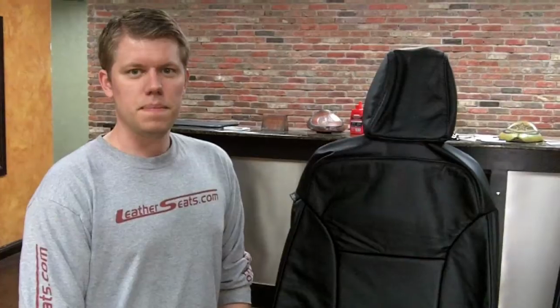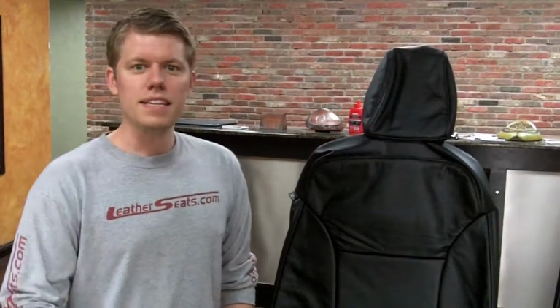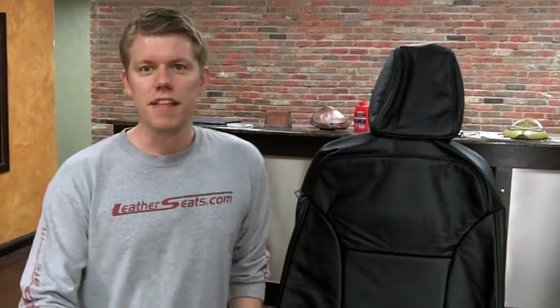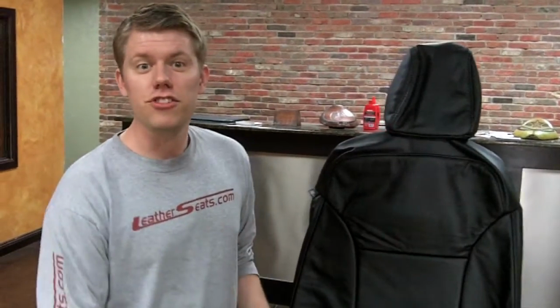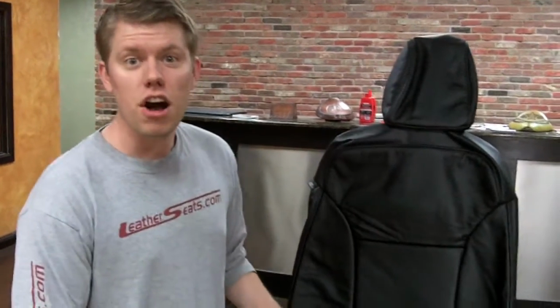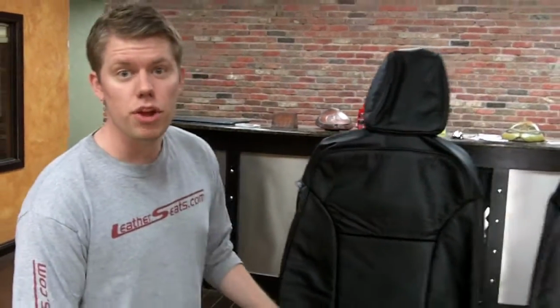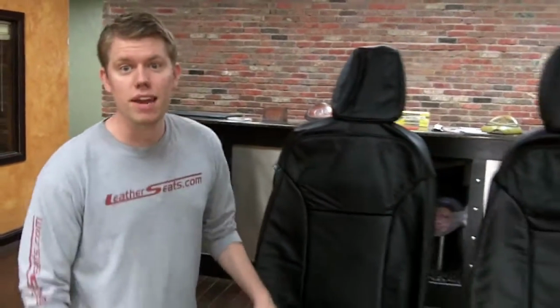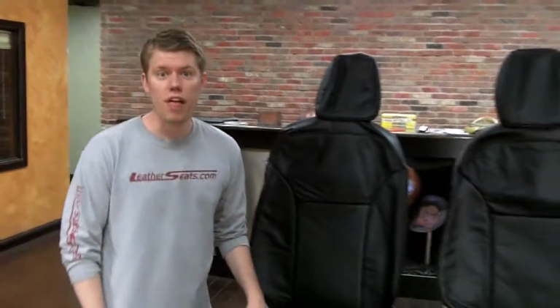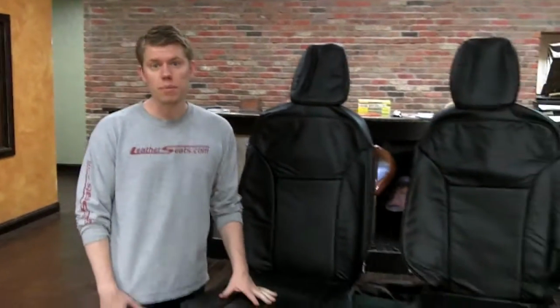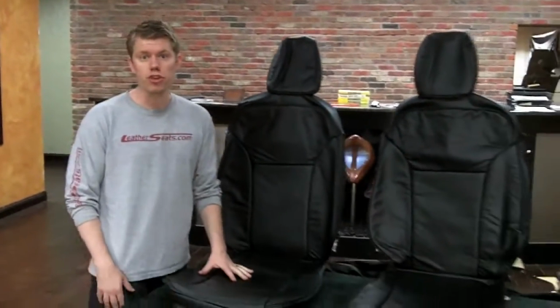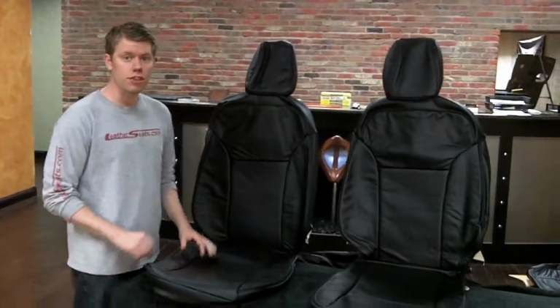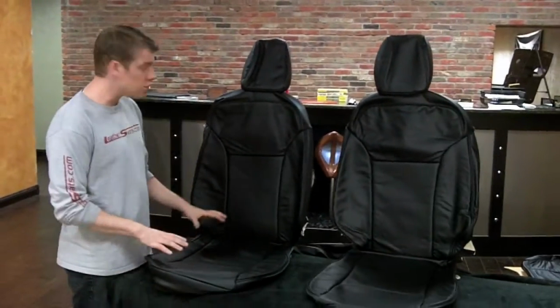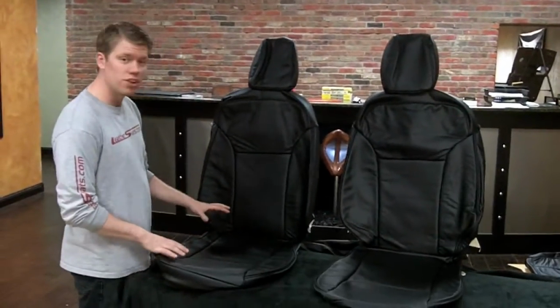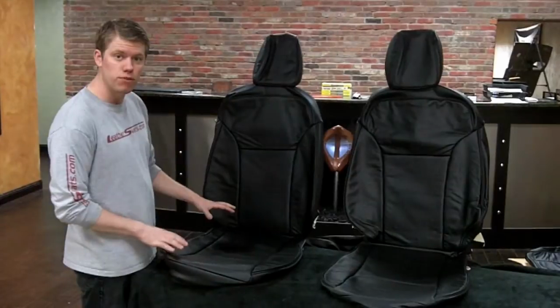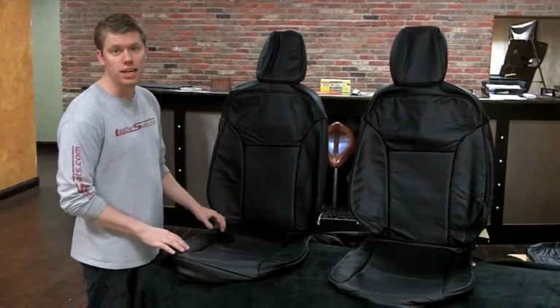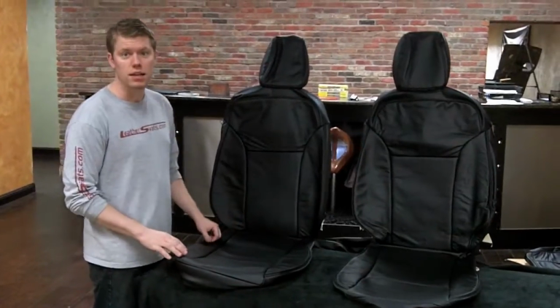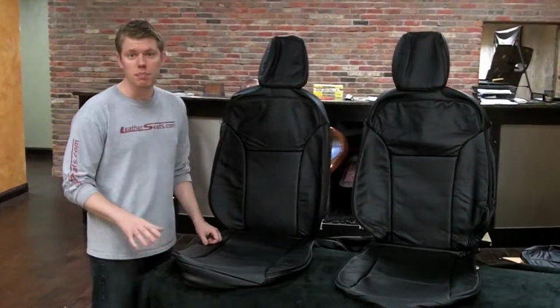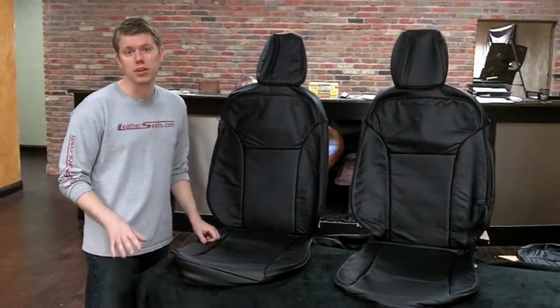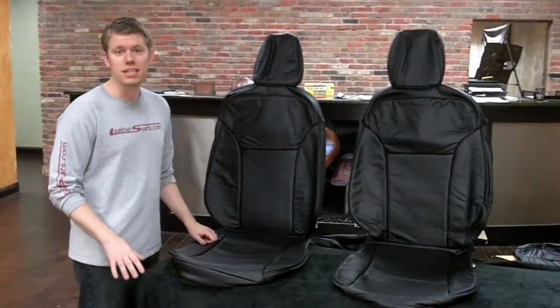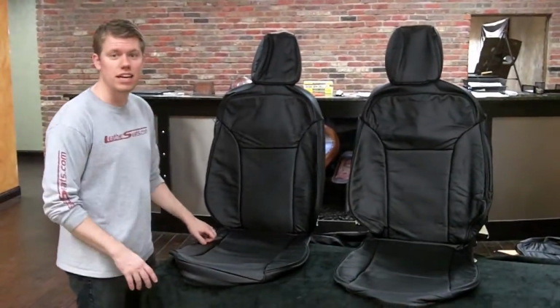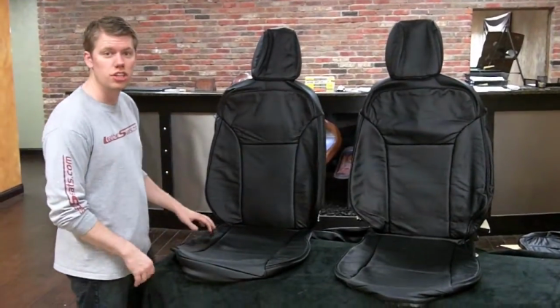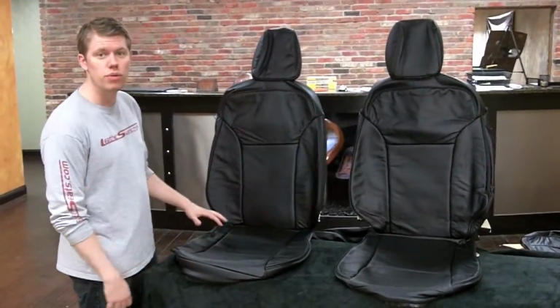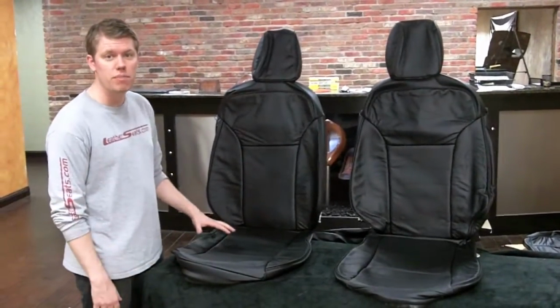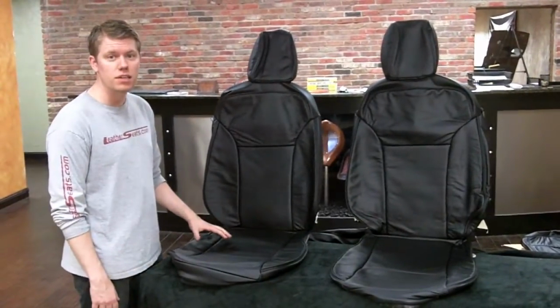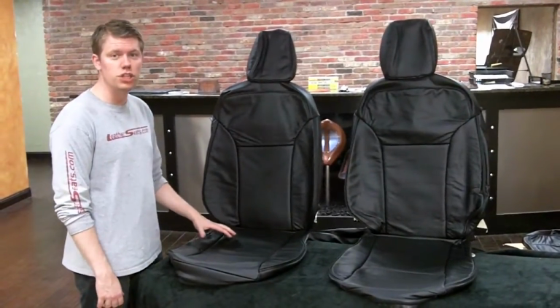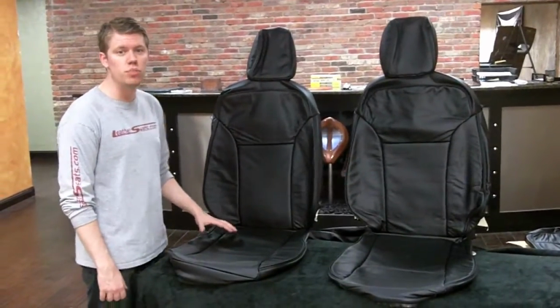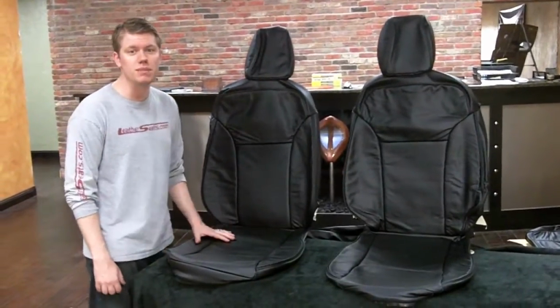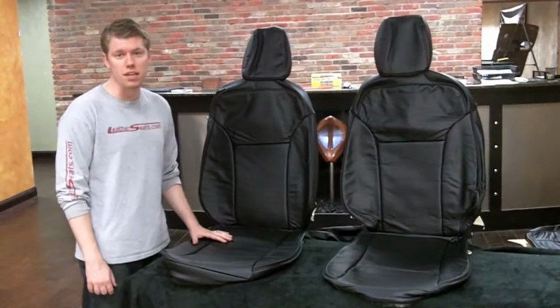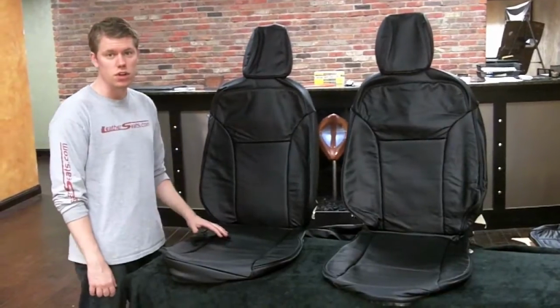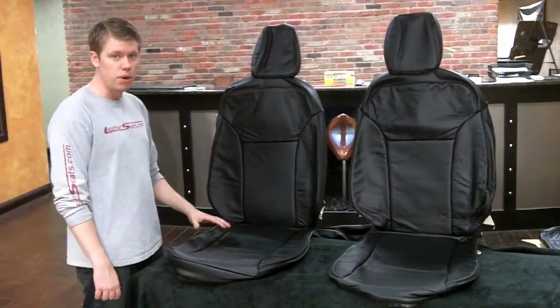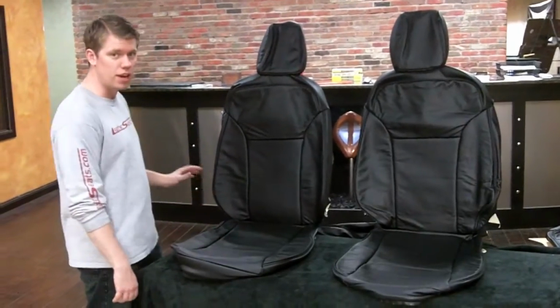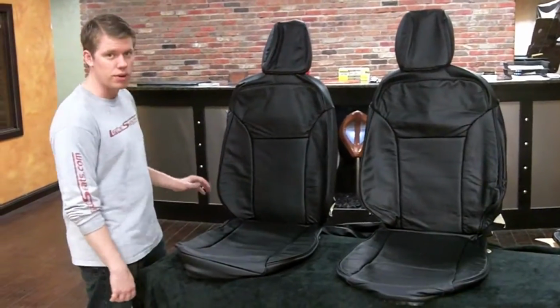Hey, it's Tim at LeatherSeats.com here with our brand new leather trim upholstery kit for the 2011 Ford Fiesta. This popular kit is our standard deluxe two-row leather package which includes replacement seat covers for both the front and the rear.